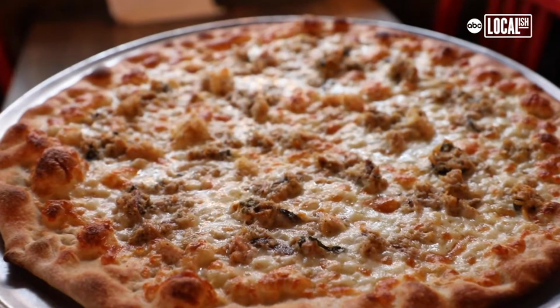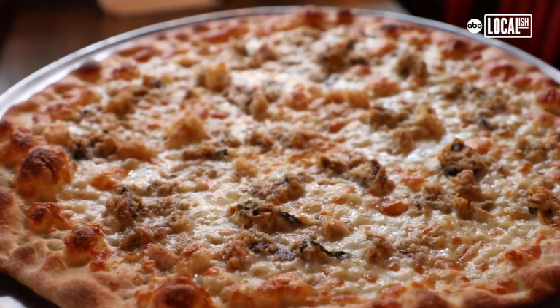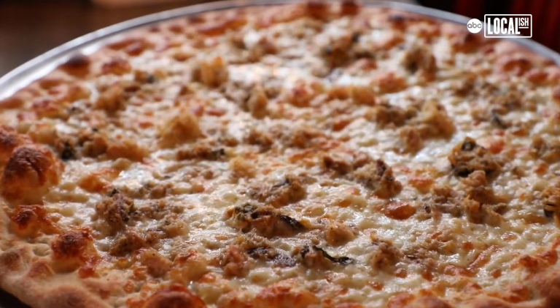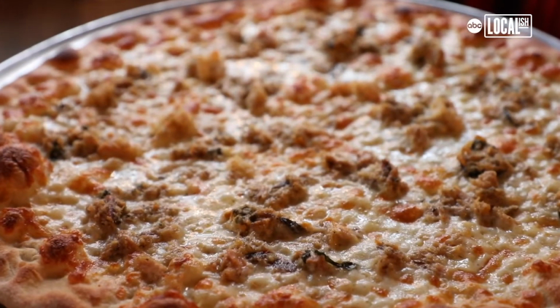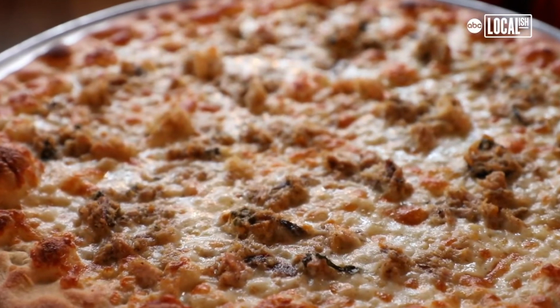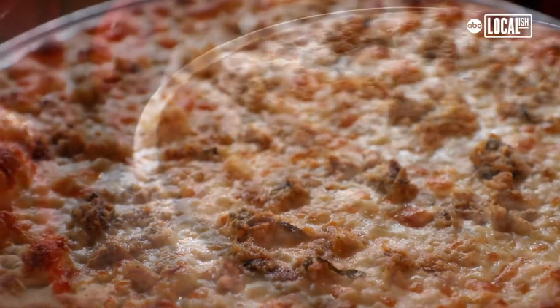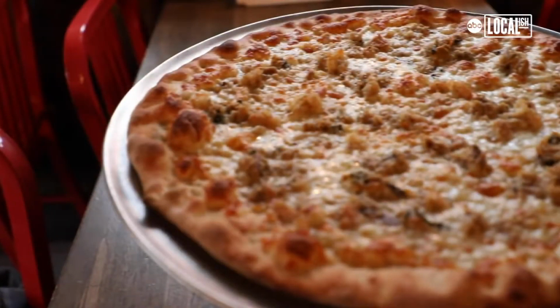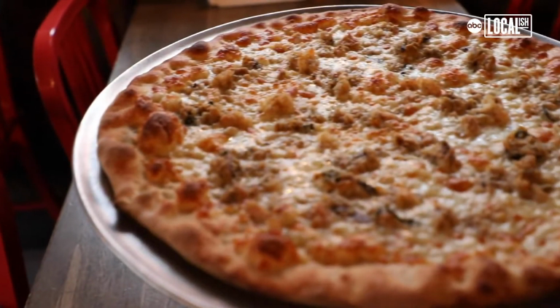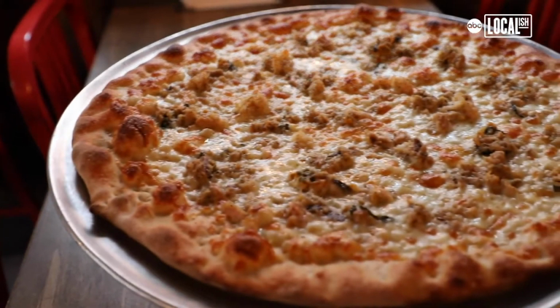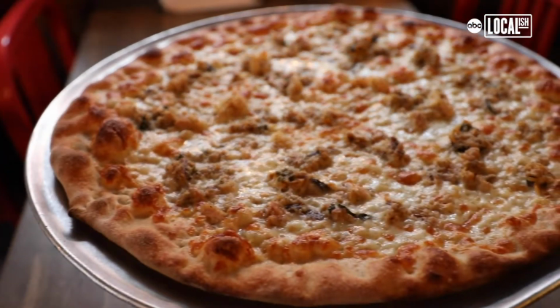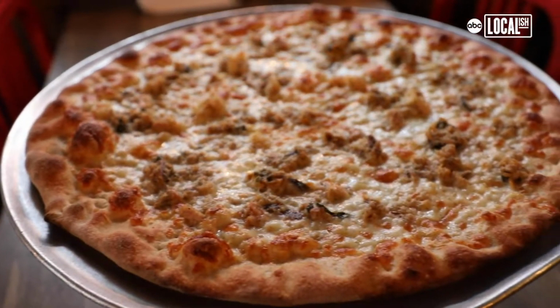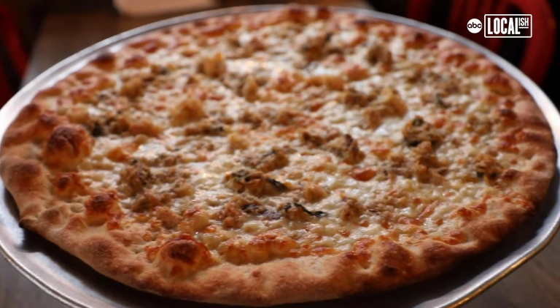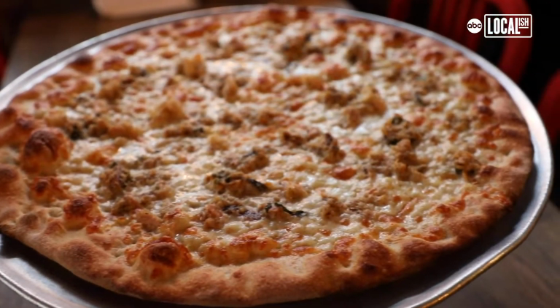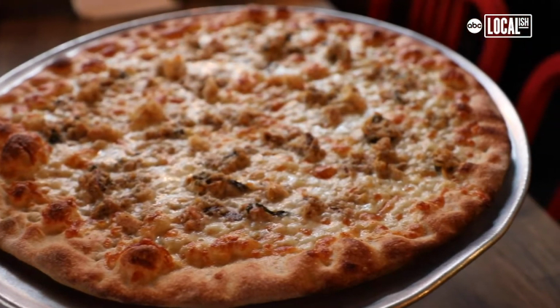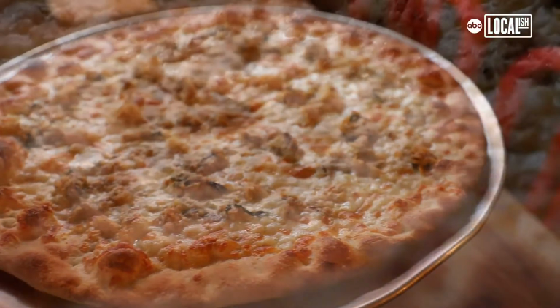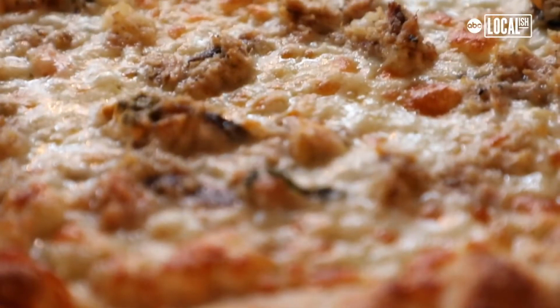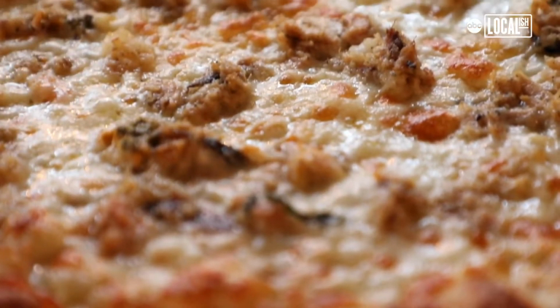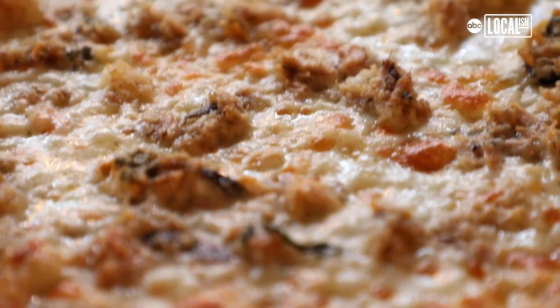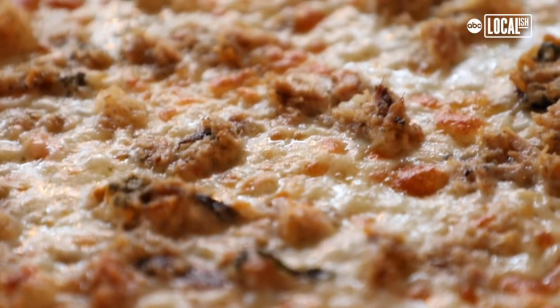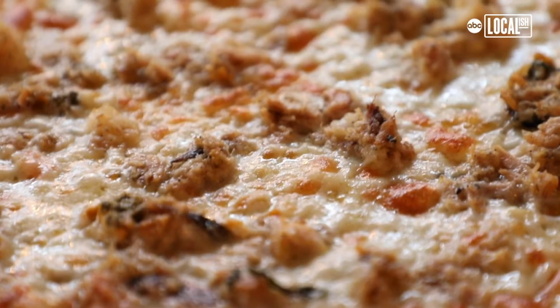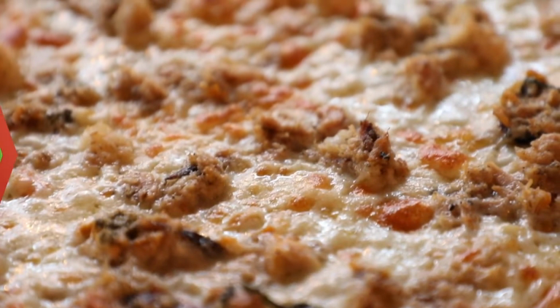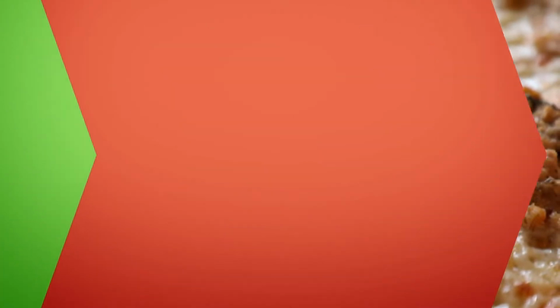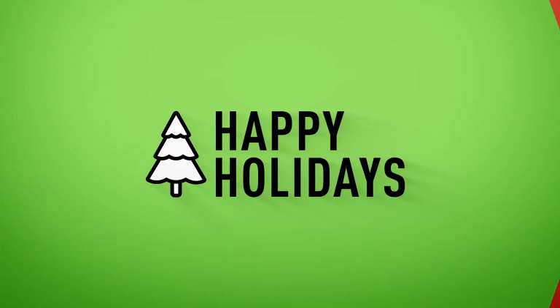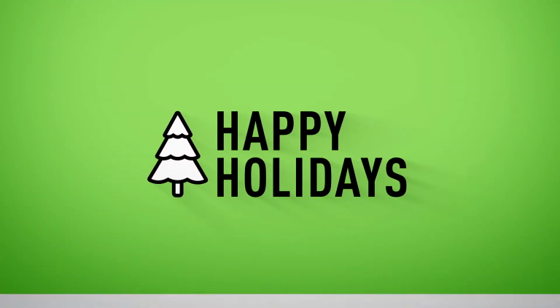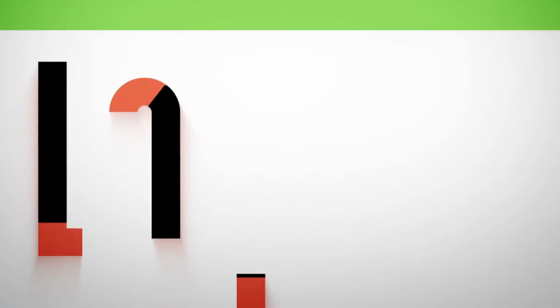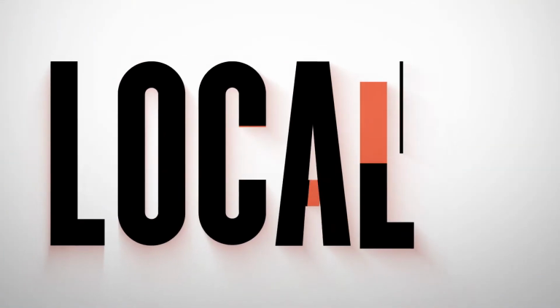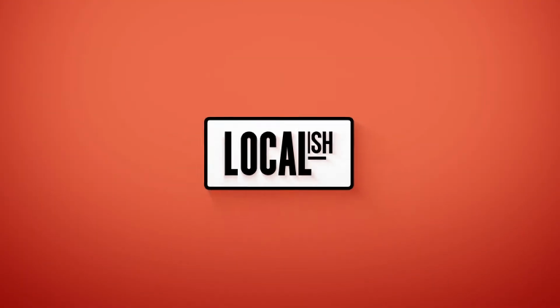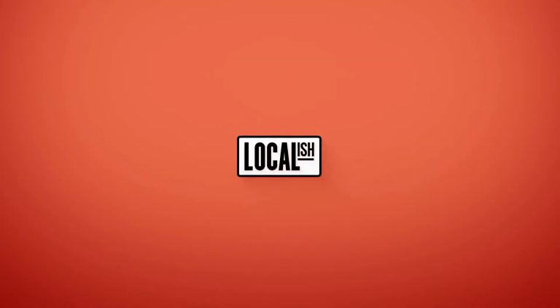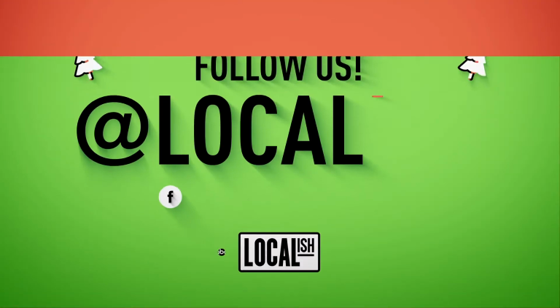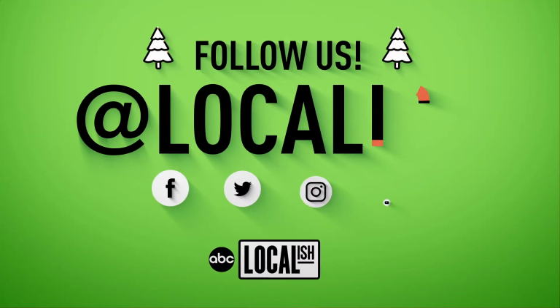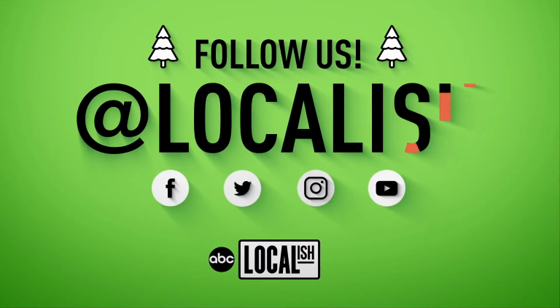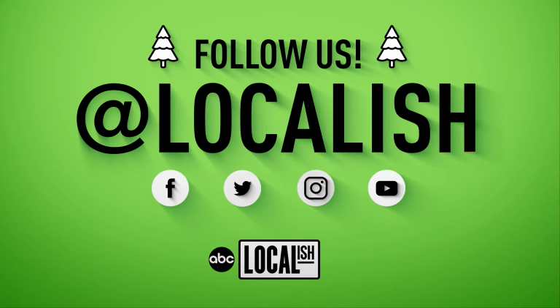But every once in a while, we'll get someone curious. It's definitely not something that people are used to seeing on pizza, but it works. The flavors do meld together pretty well. A lot of the fishes are salty, but the combination with the garlic and the cheese, it runs pretty well. It's a unique experience.